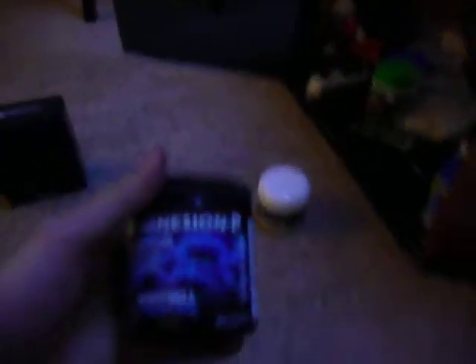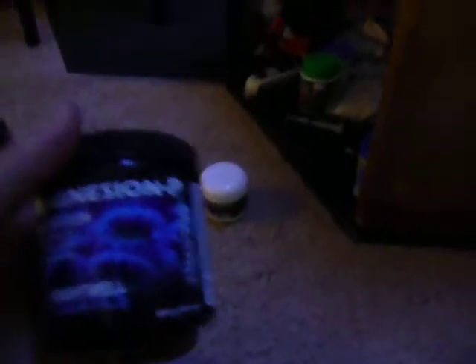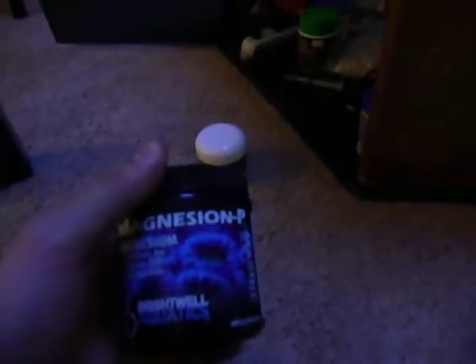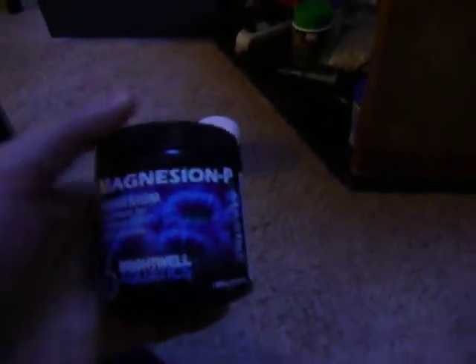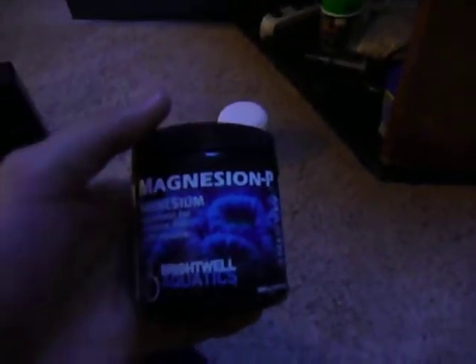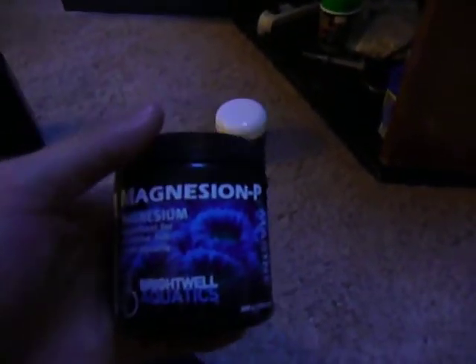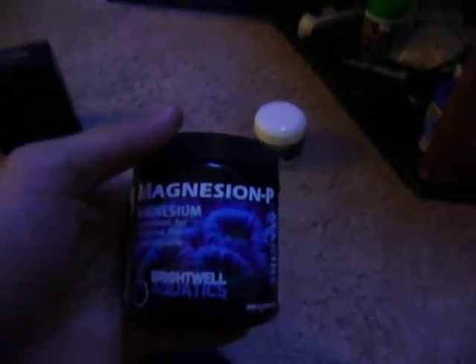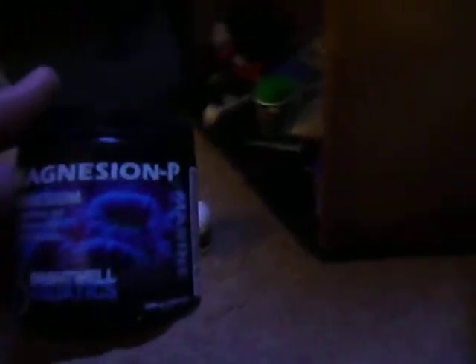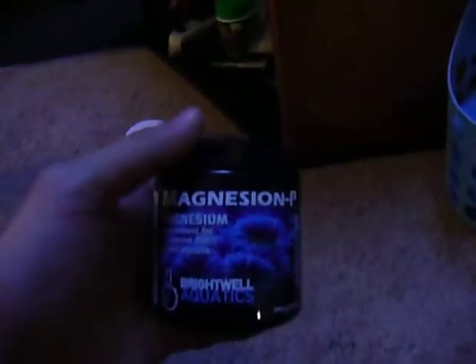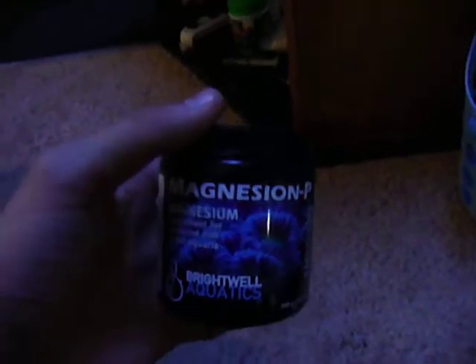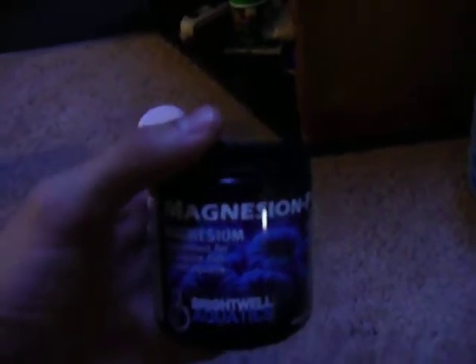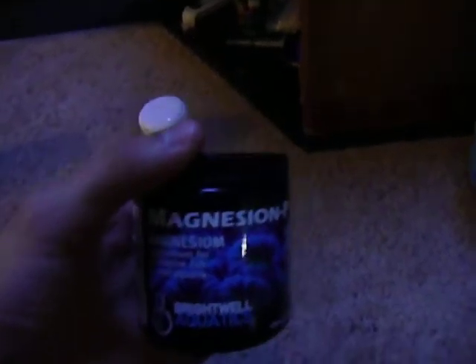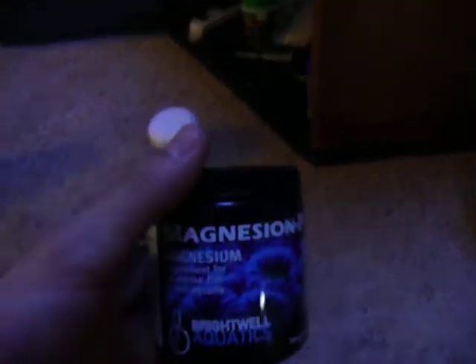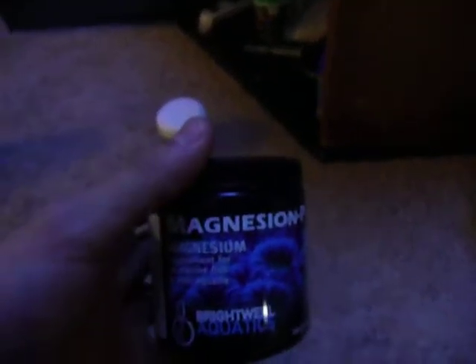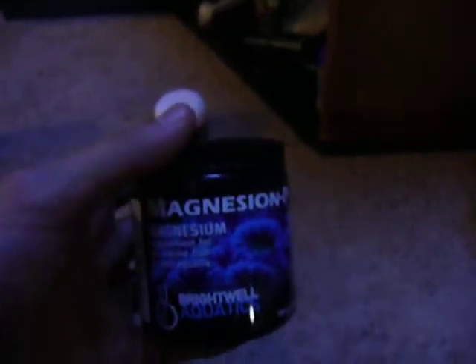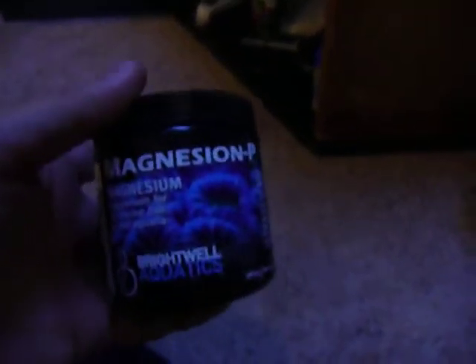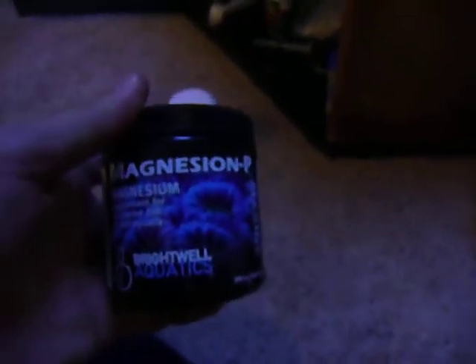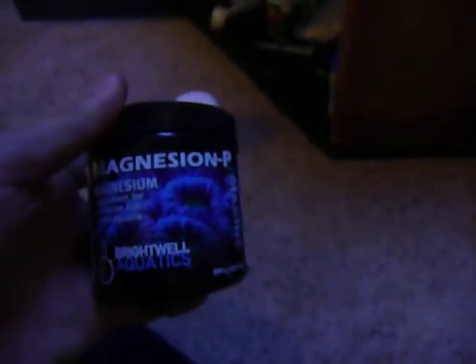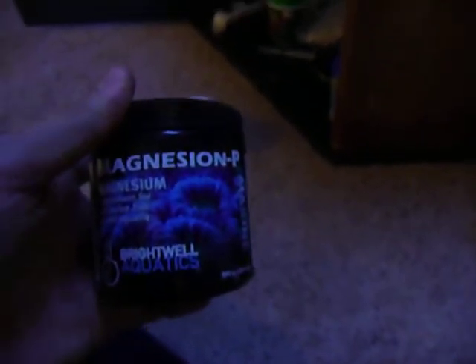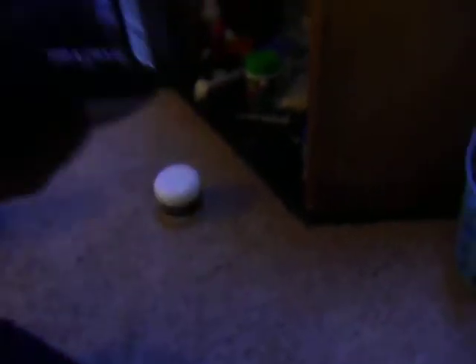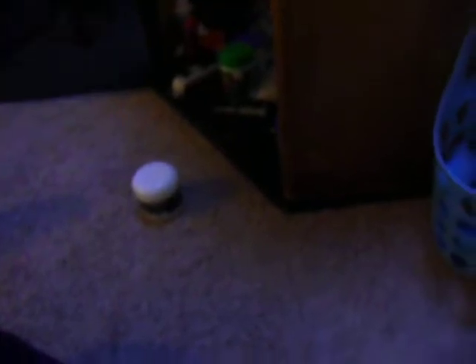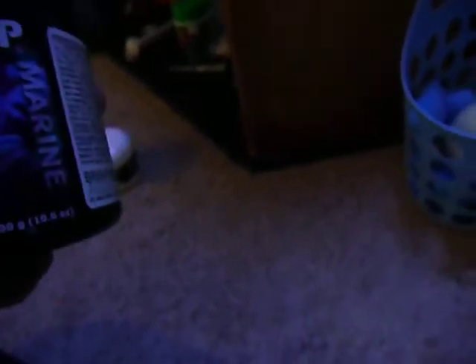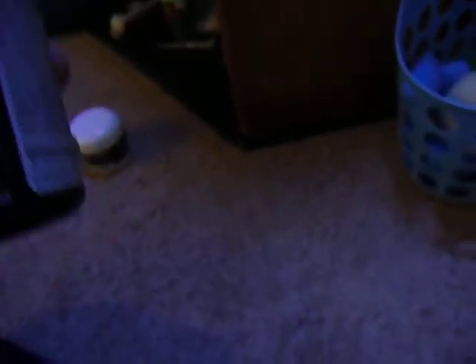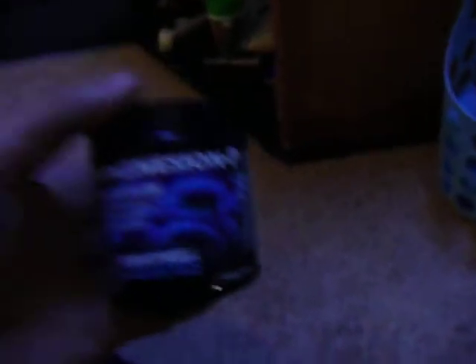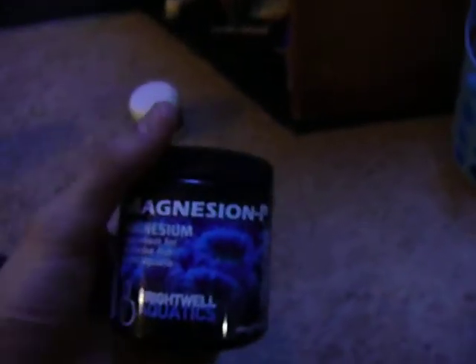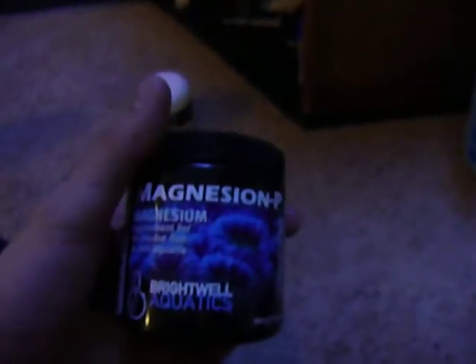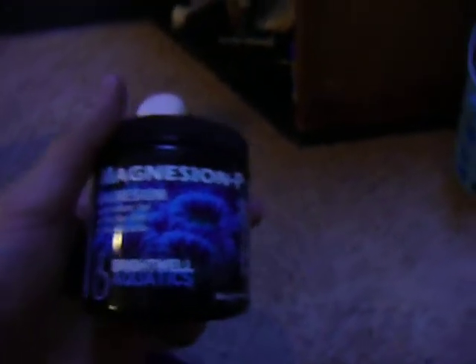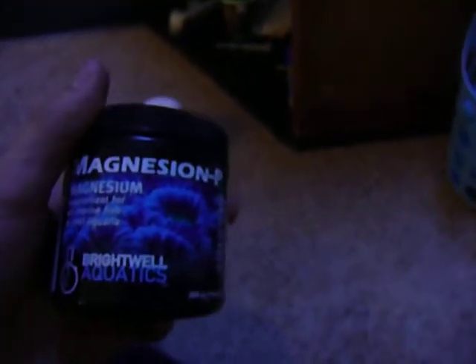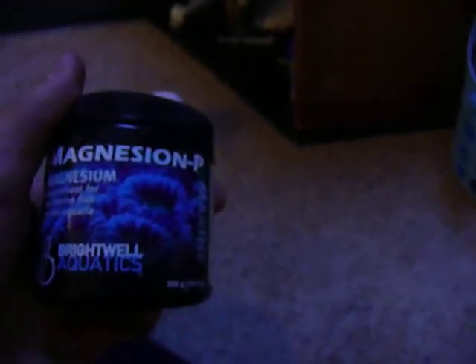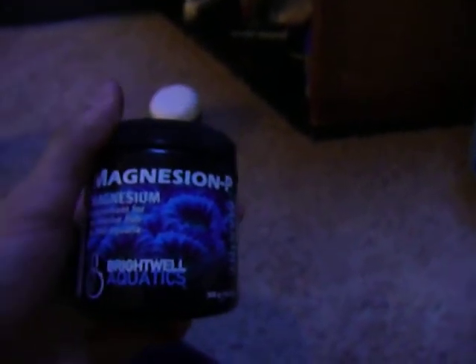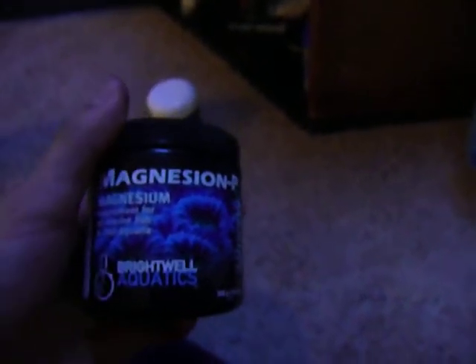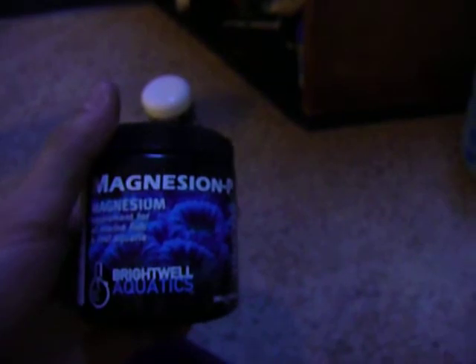Magnesium, apparently, is the fulcrum that calcium and alkalinity balance on. So if you're having trouble with your calcium being too low, not being able to get it up, you may need to have your magnesium be a little higher.